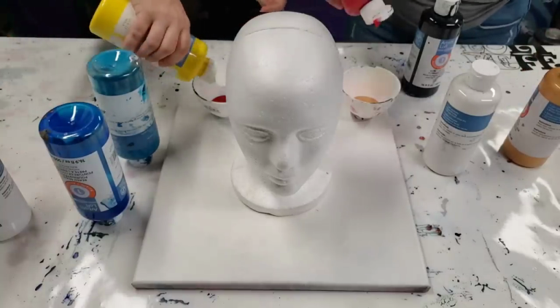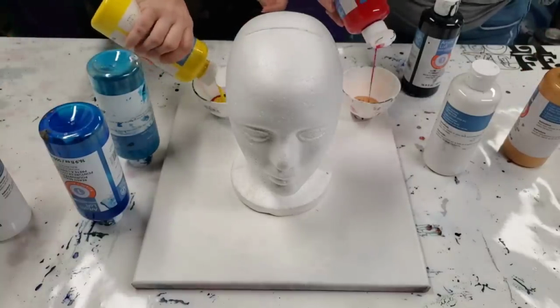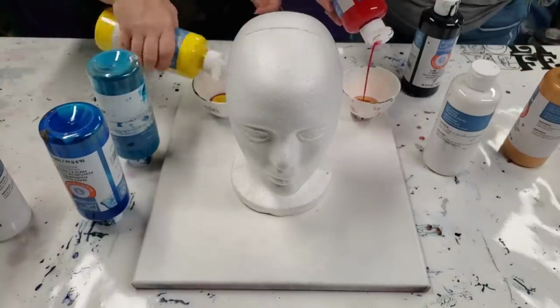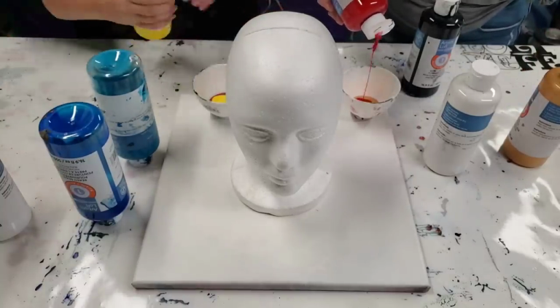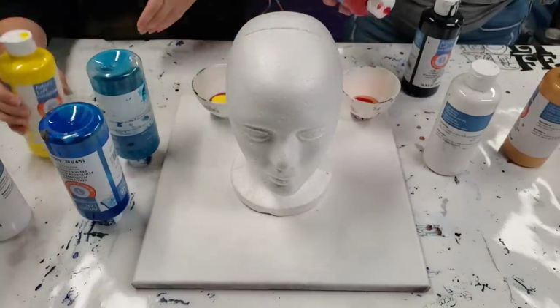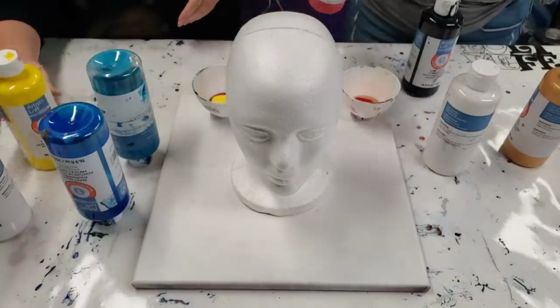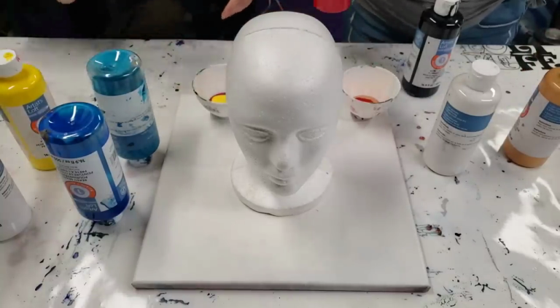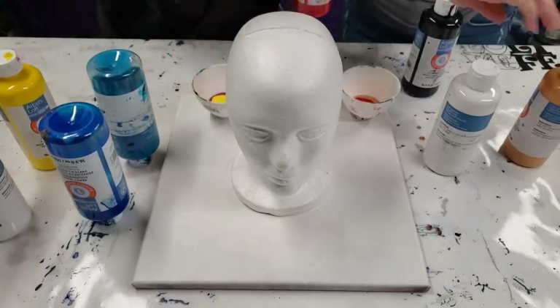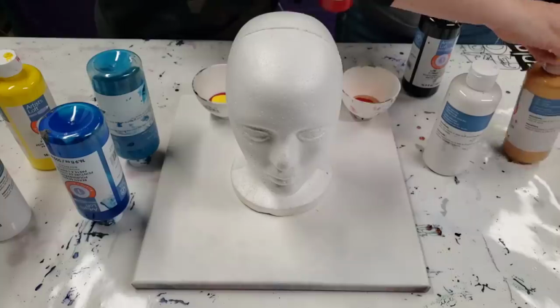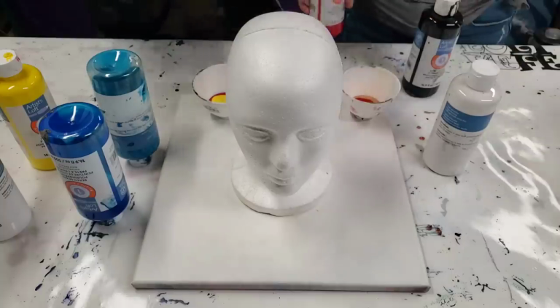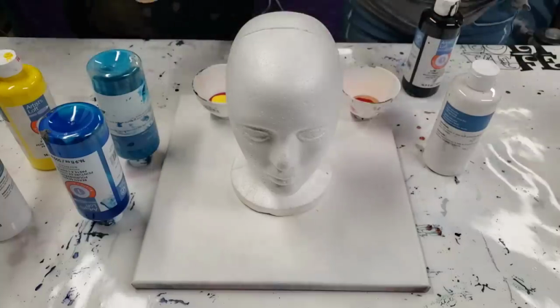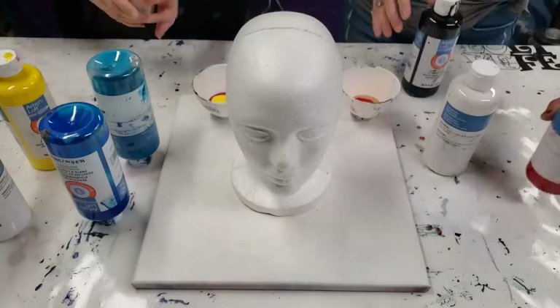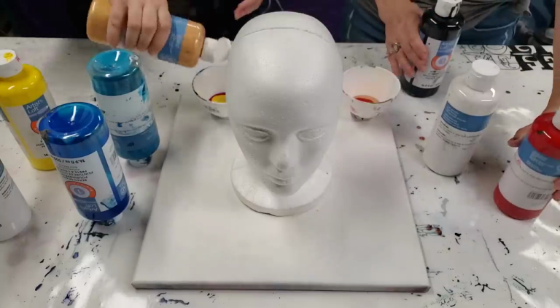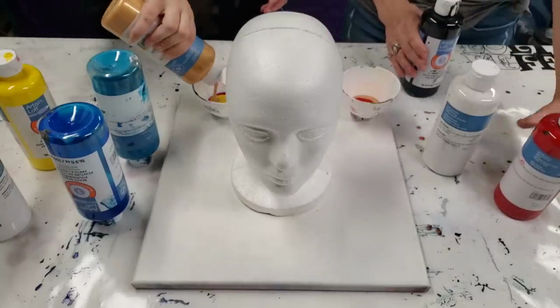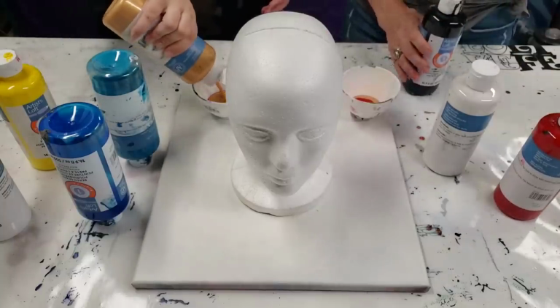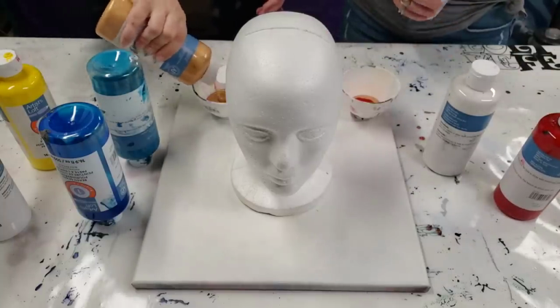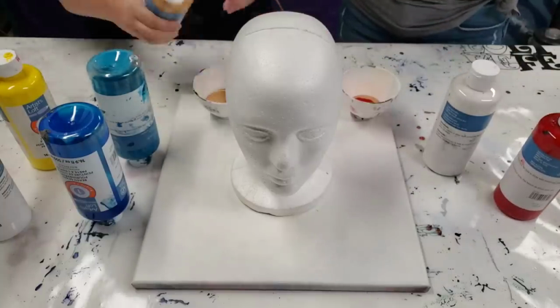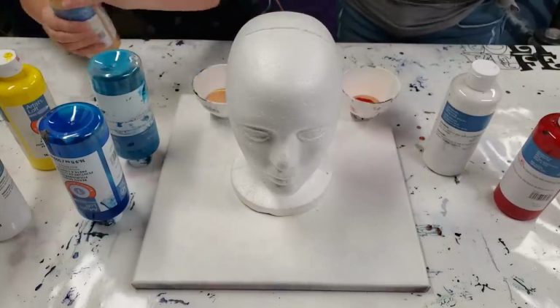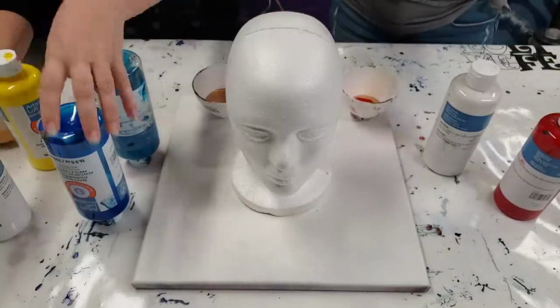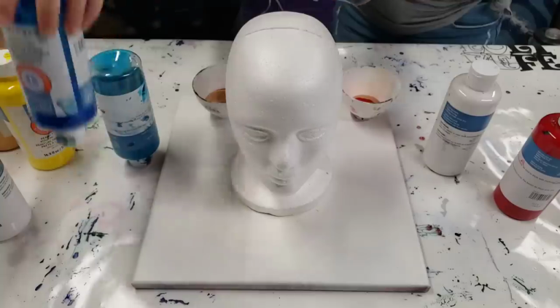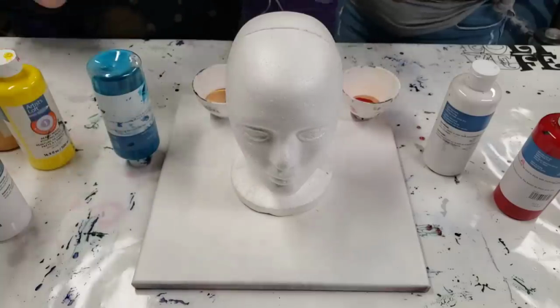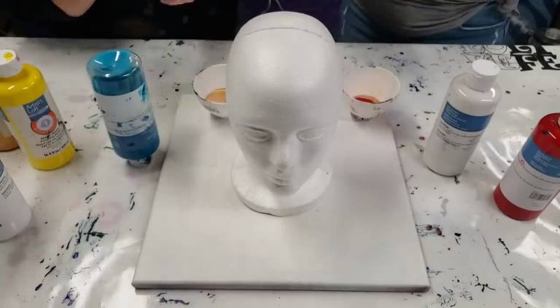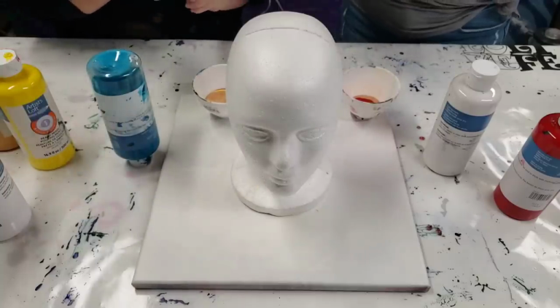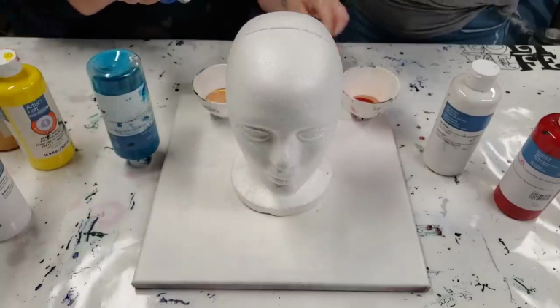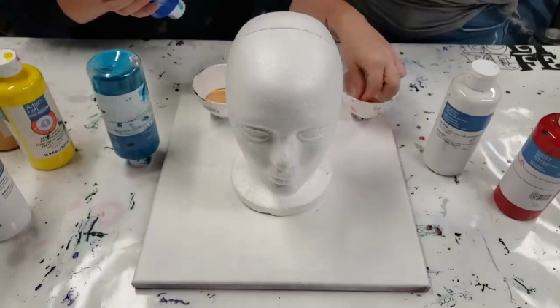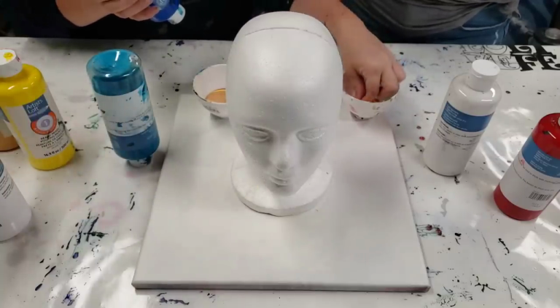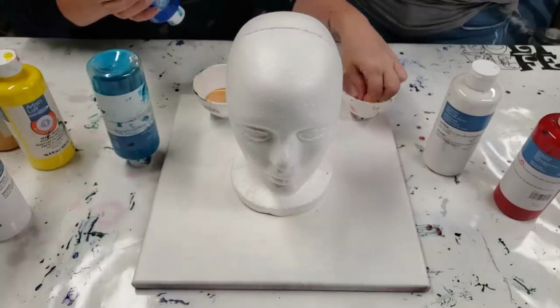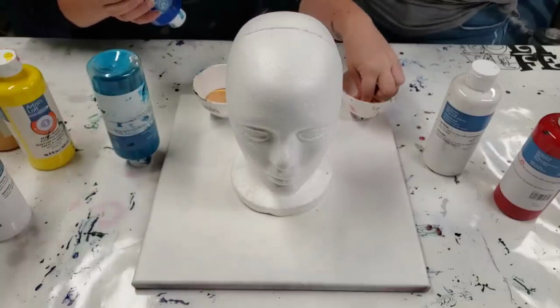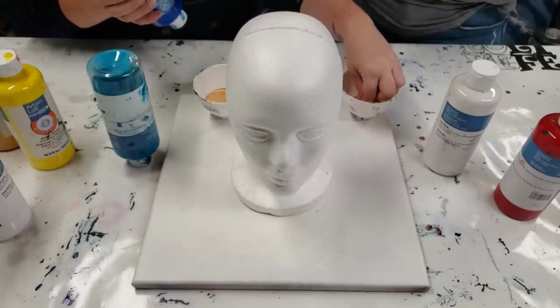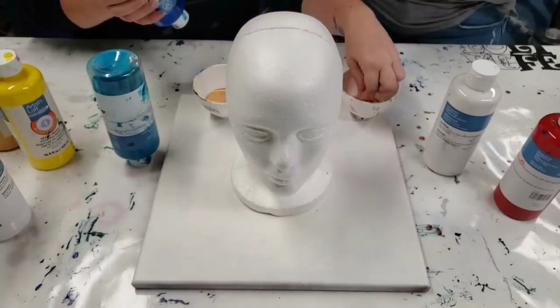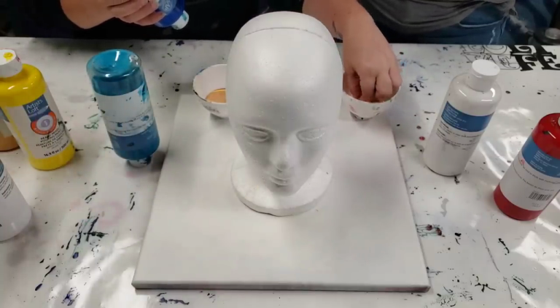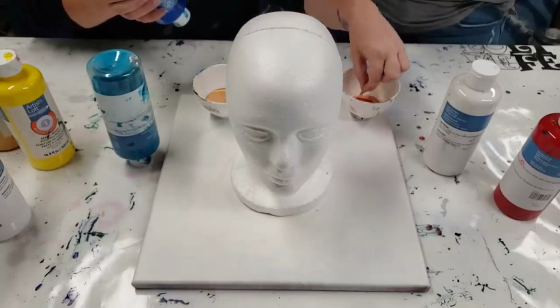A little pink. This gold is awesome. That's just a dried piece on the top — it'll come out.